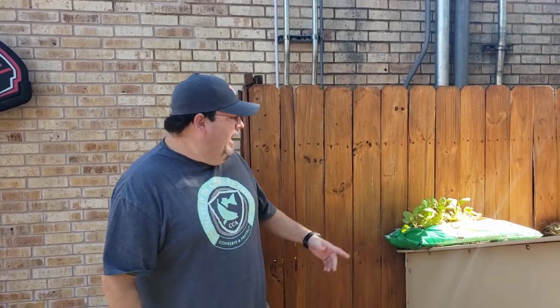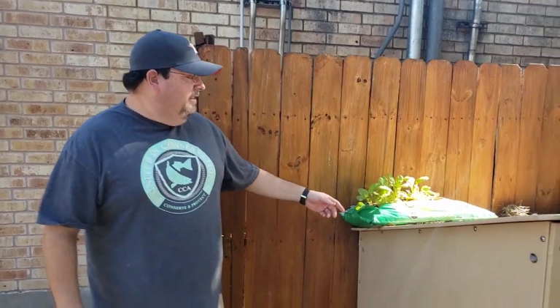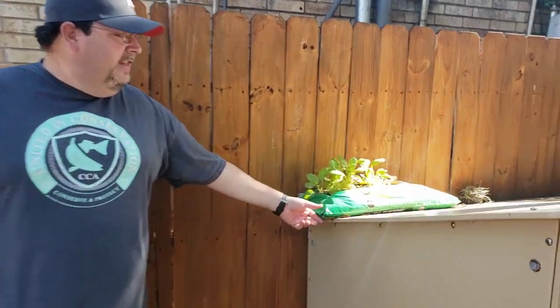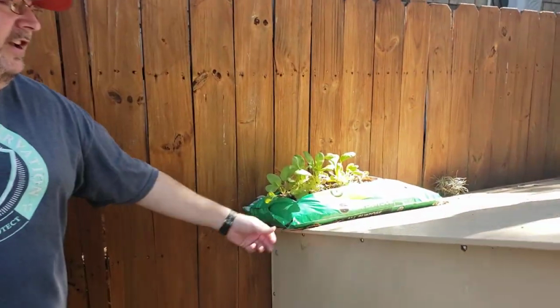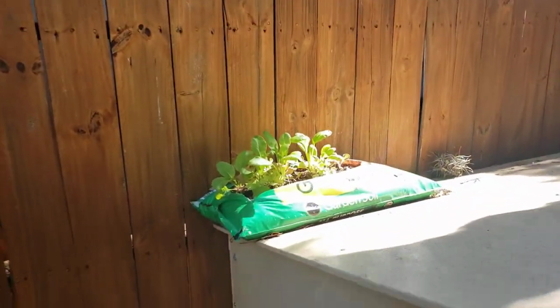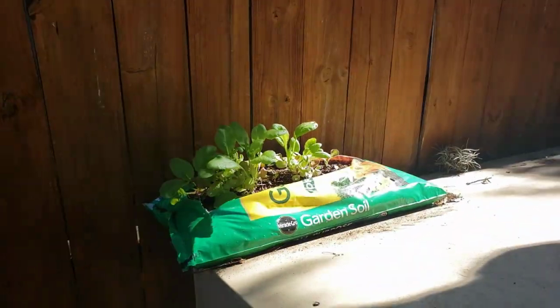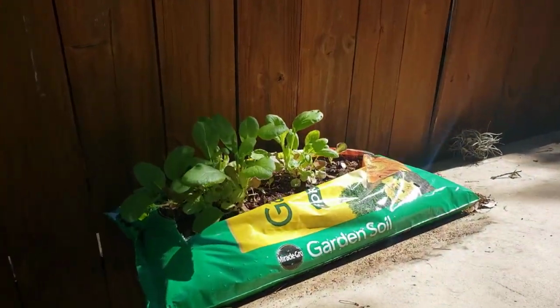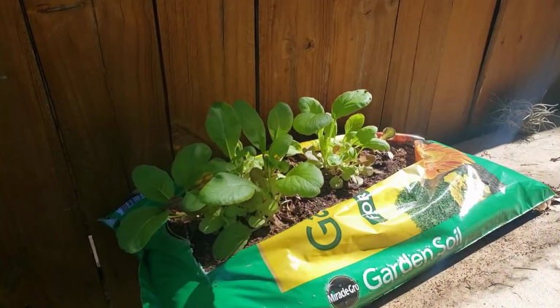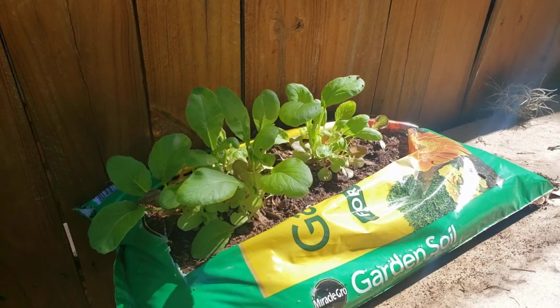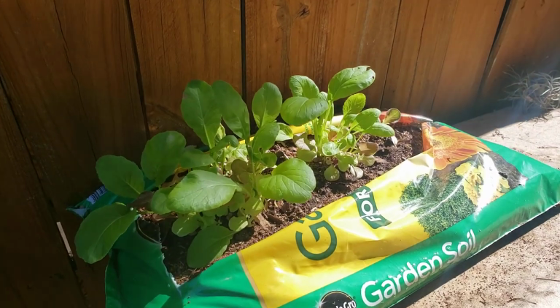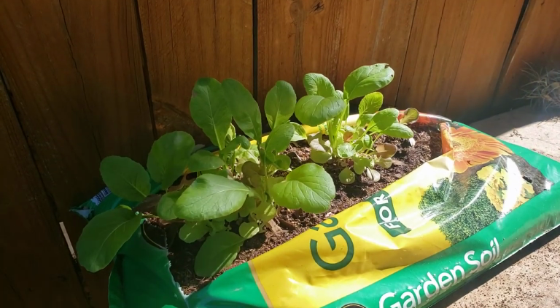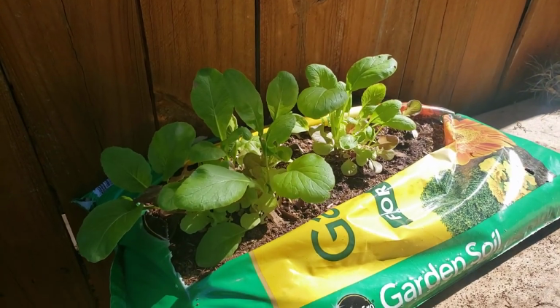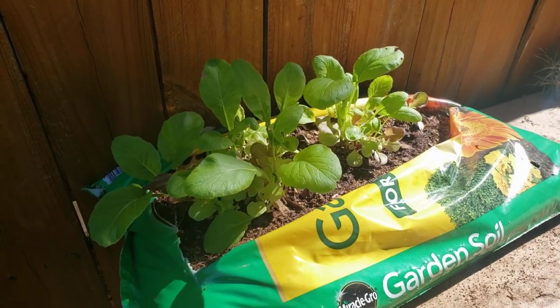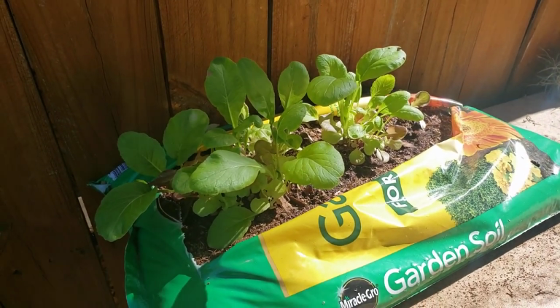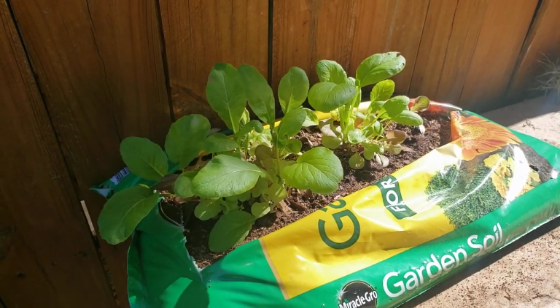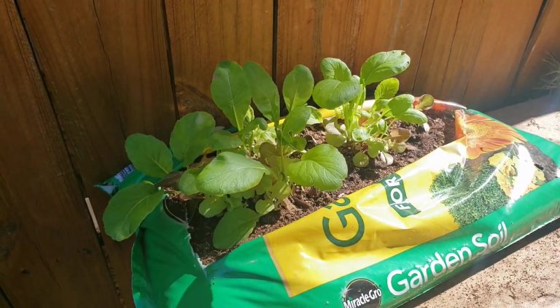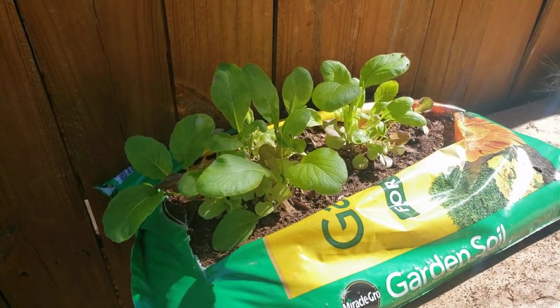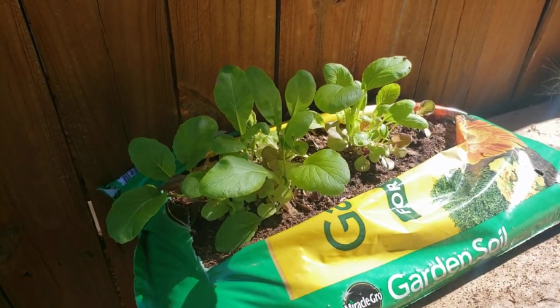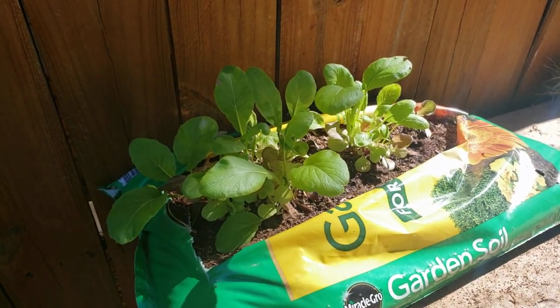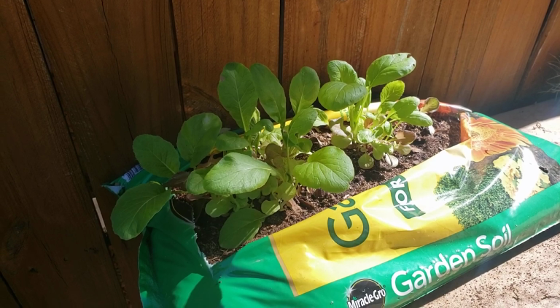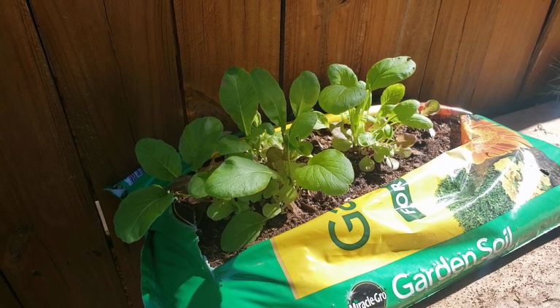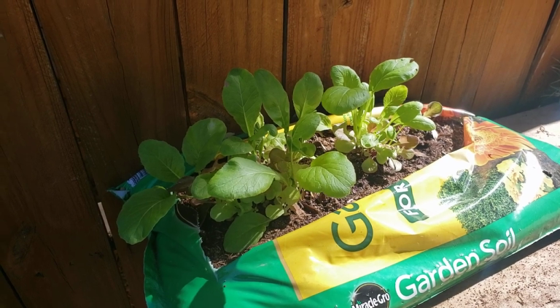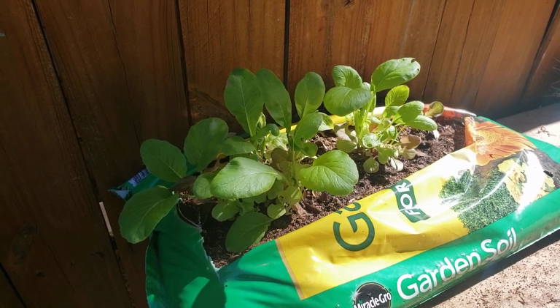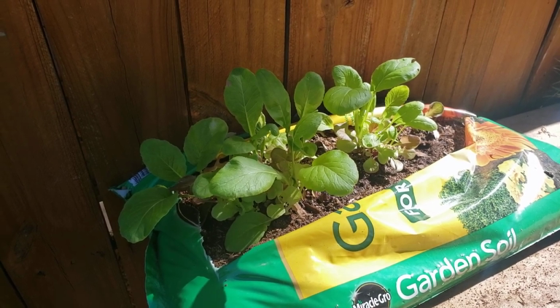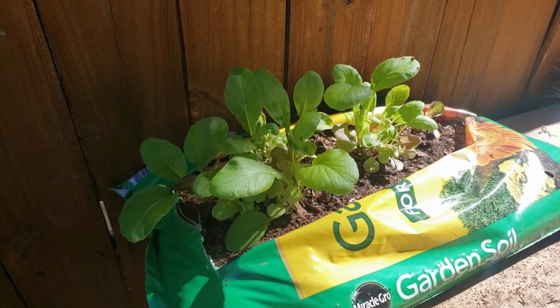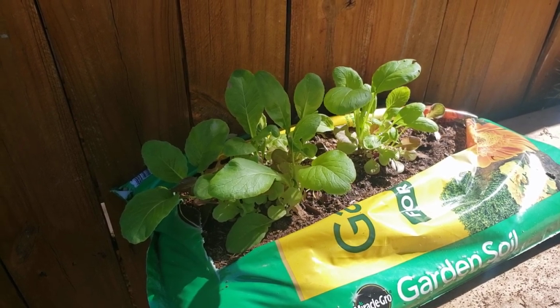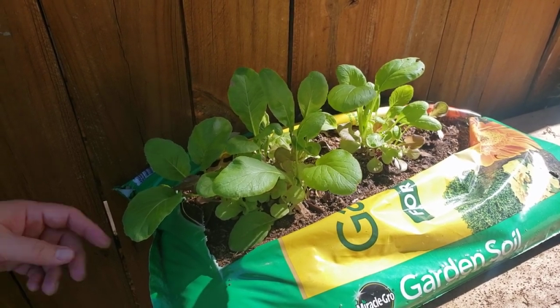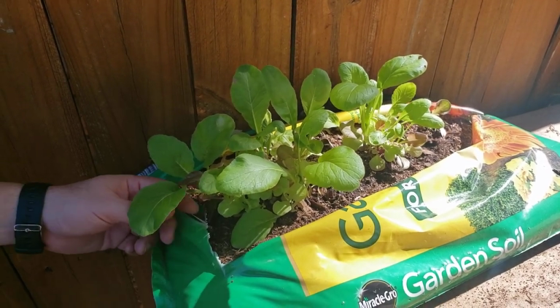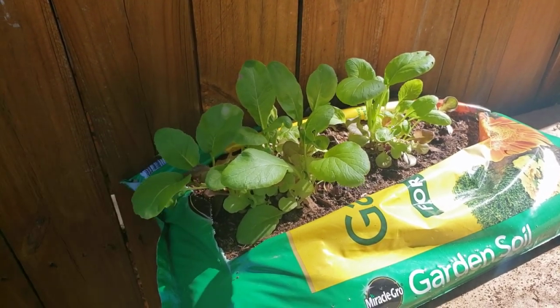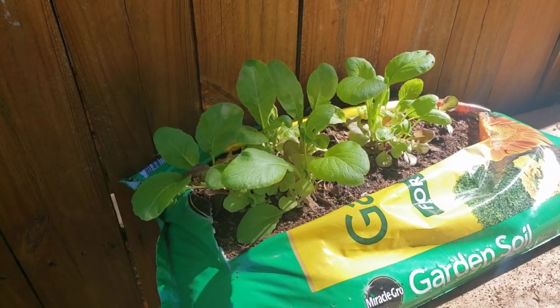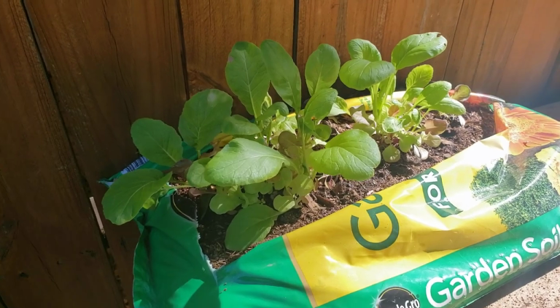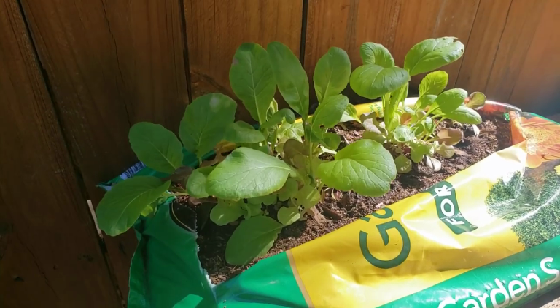As you can see in the garden soil bag, we planted the lettuce and bell peppers and they're doing really well. We're keeping on those and making sure that they're going — they're looking really good. They're up here out of the way so the deer can't get to them.